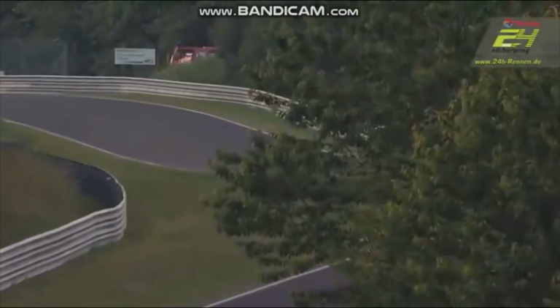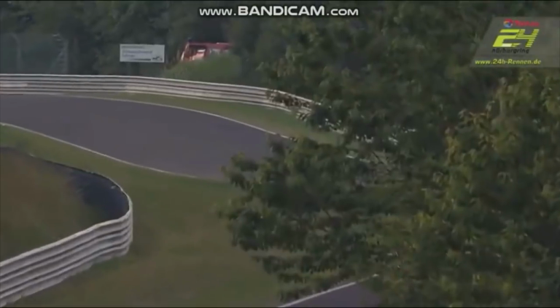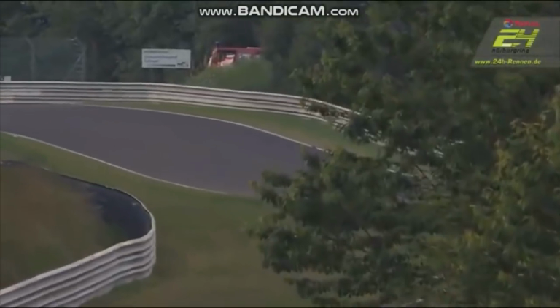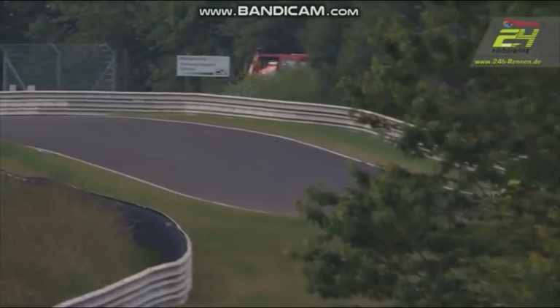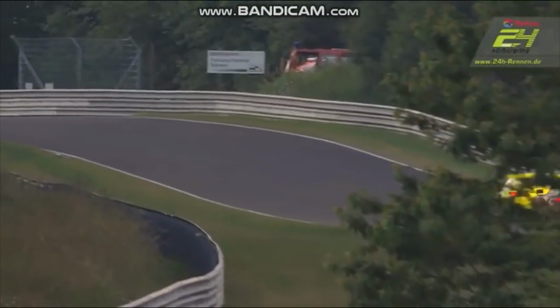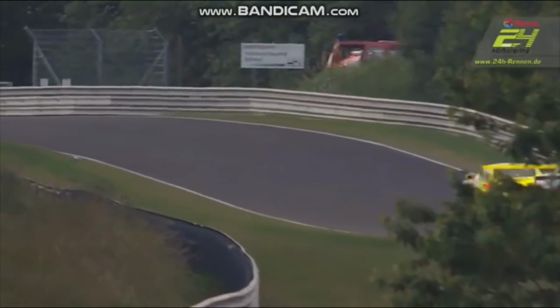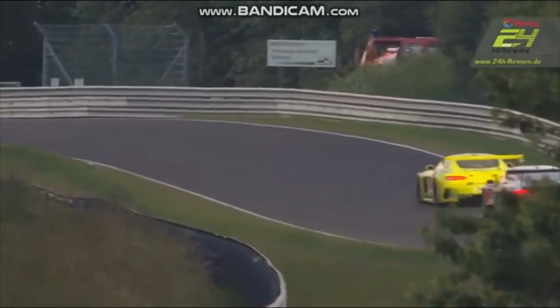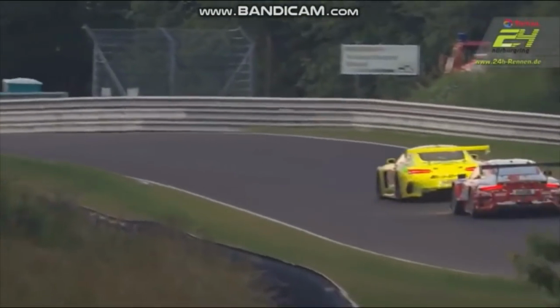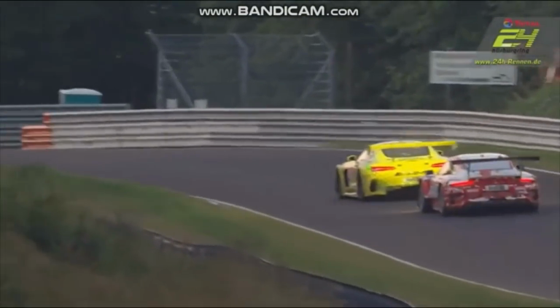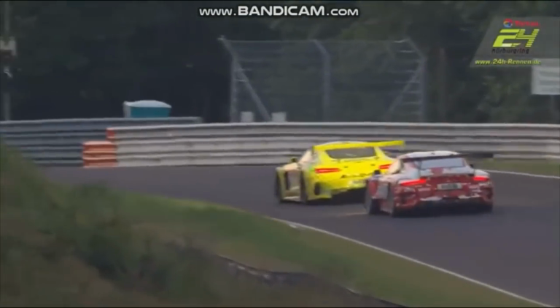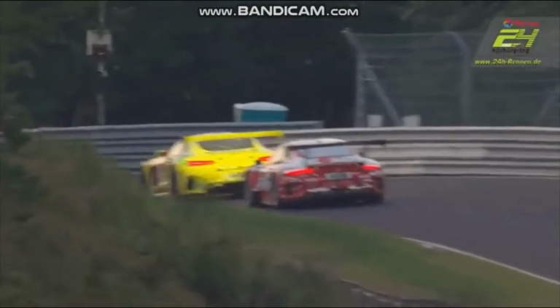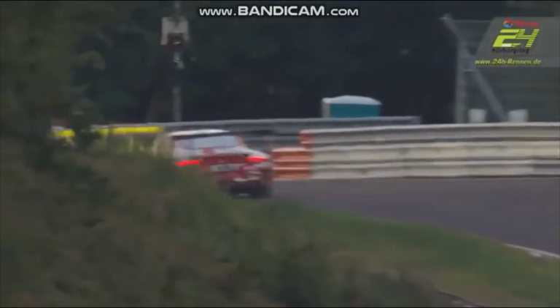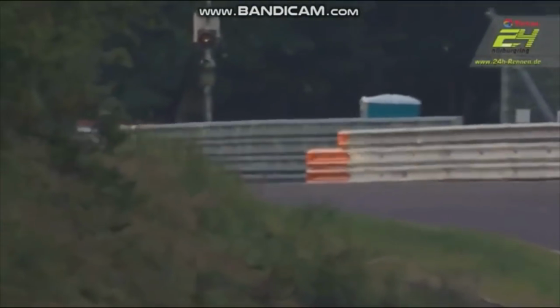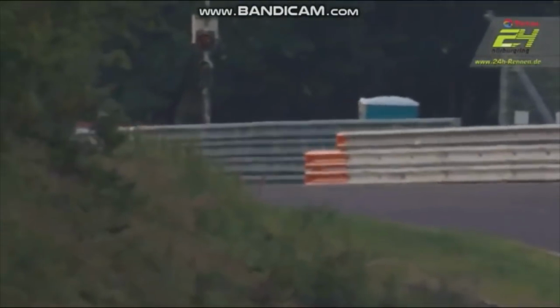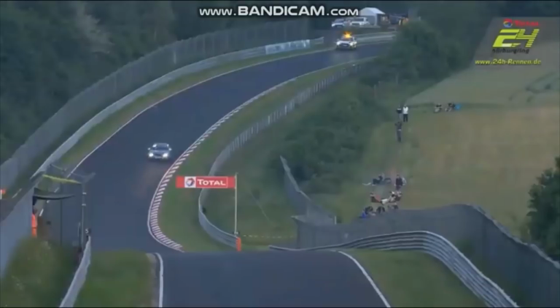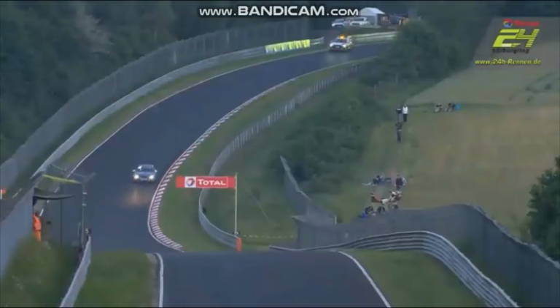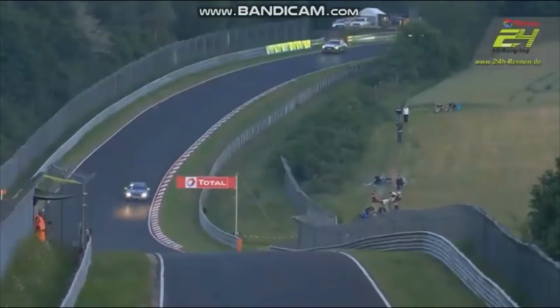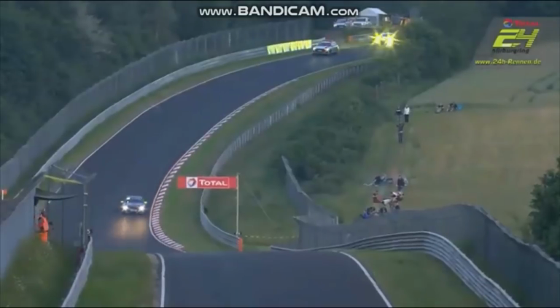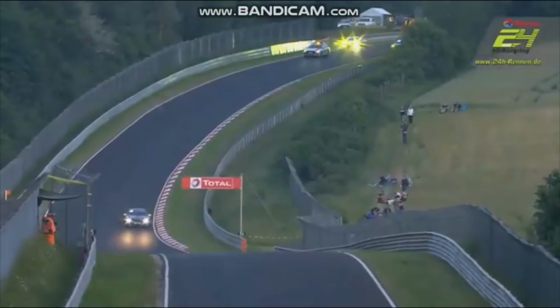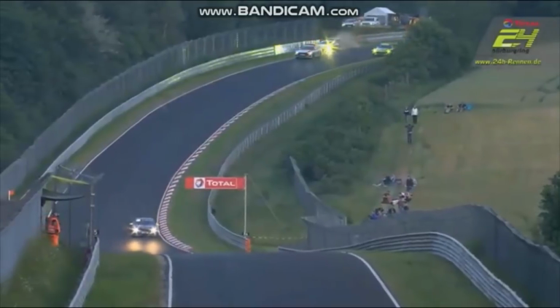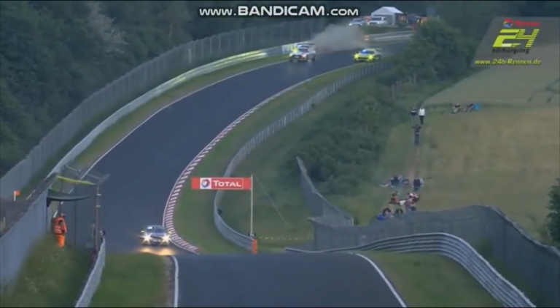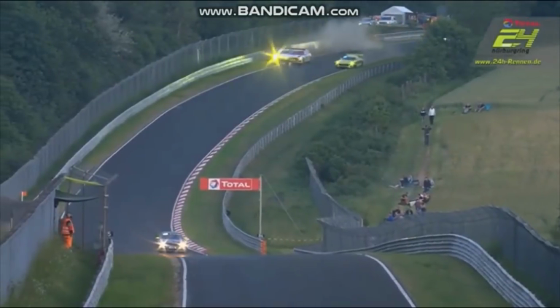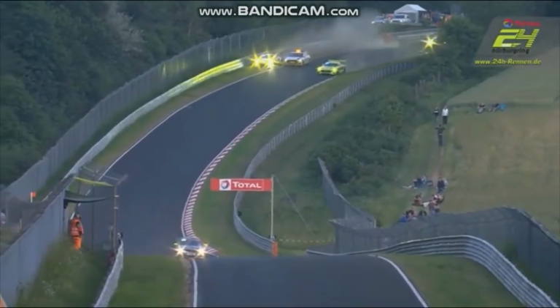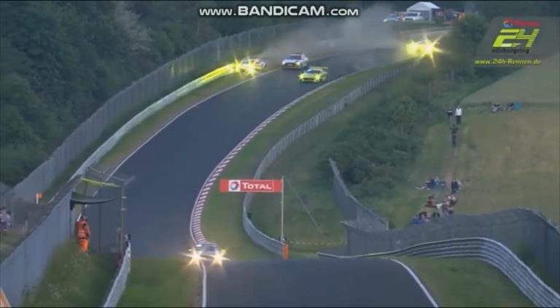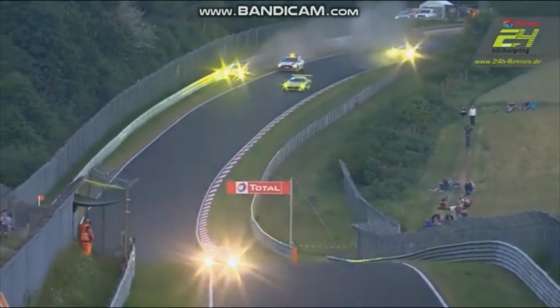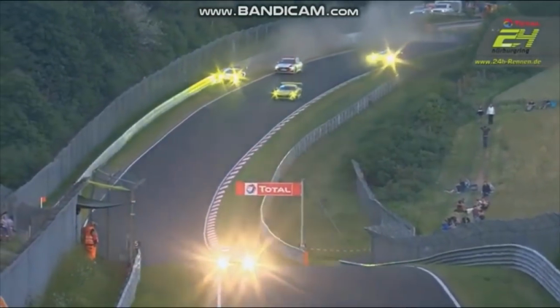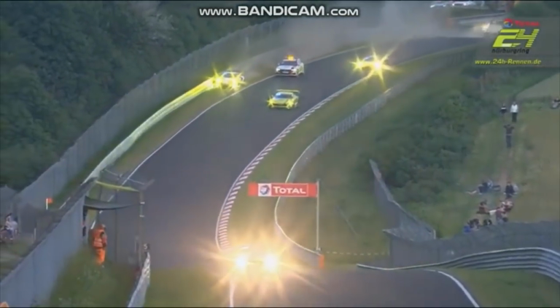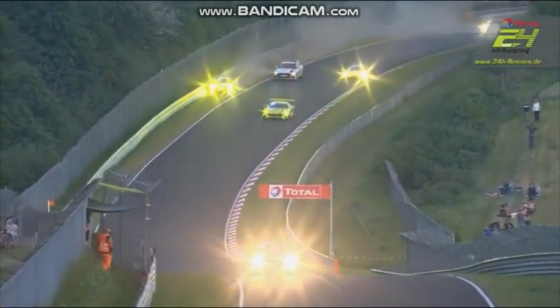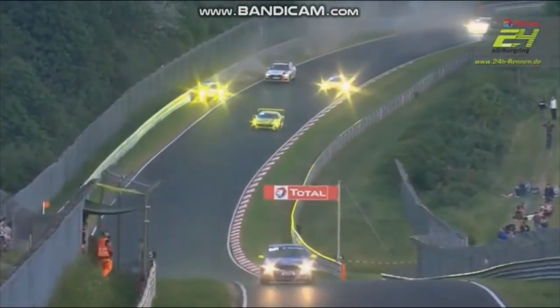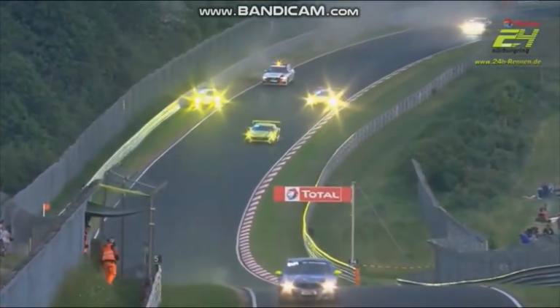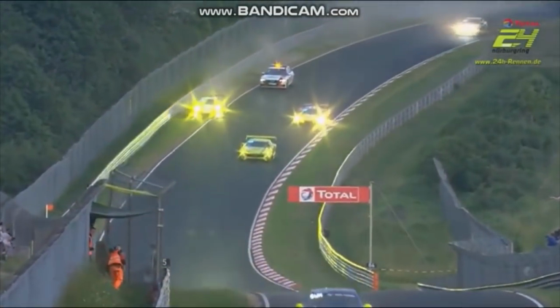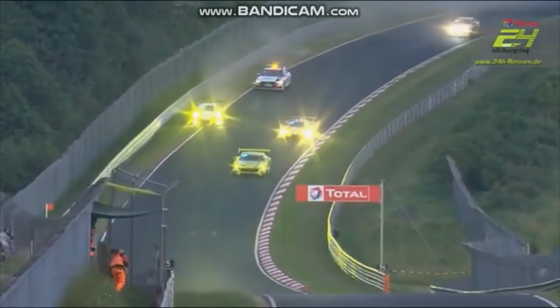We've got an absolutely stocking battle for third and fourth. Hohenardel in the number 48, that's the Manfilter liveried car. And we've got the car off — it's Matt Campbell.